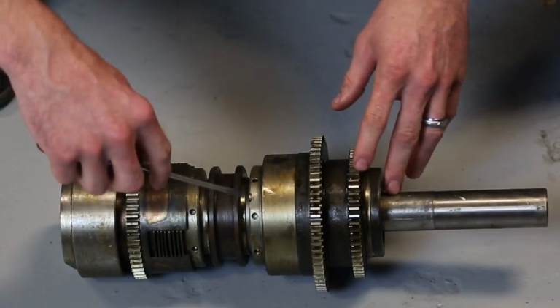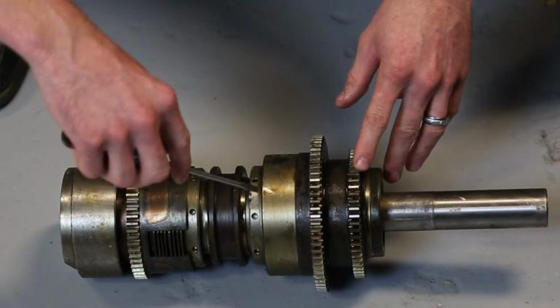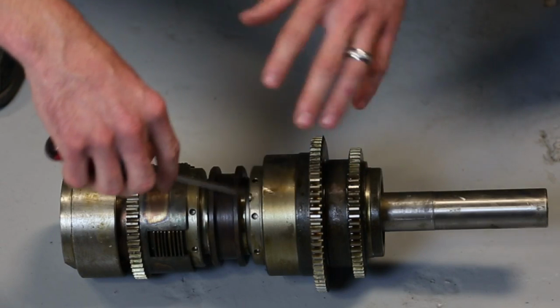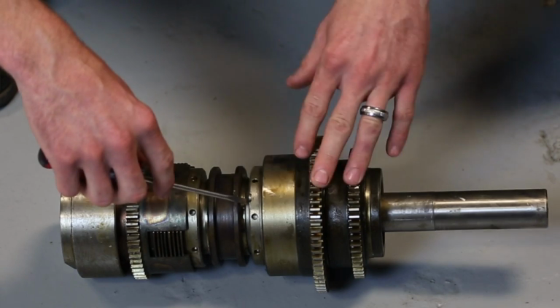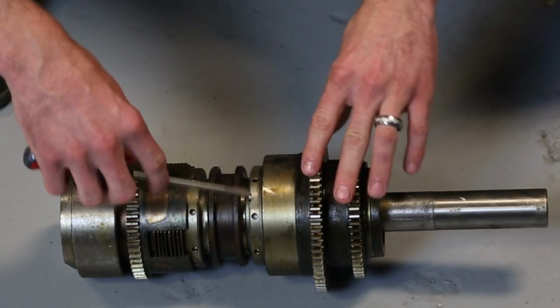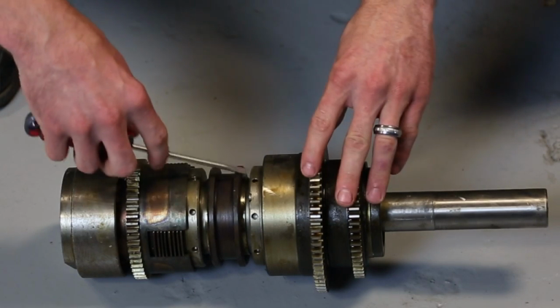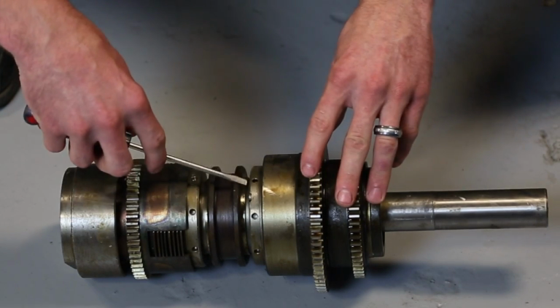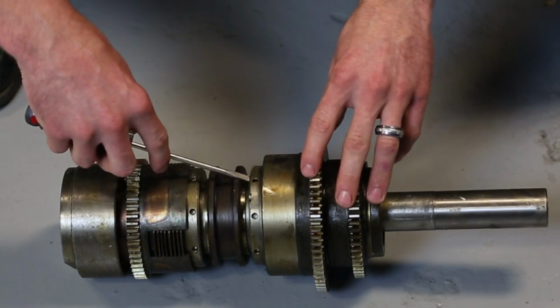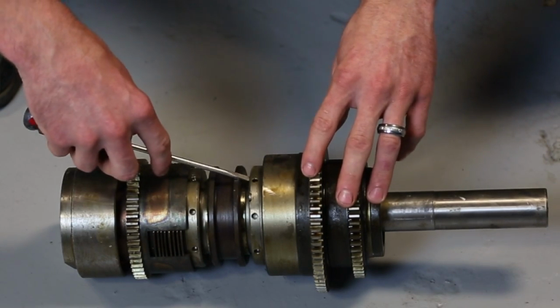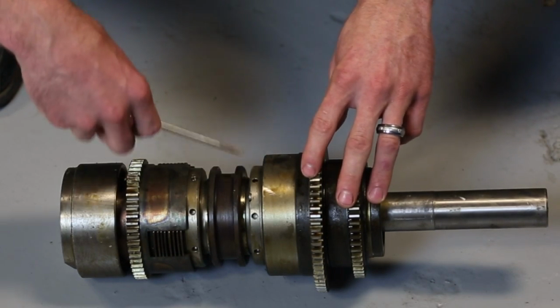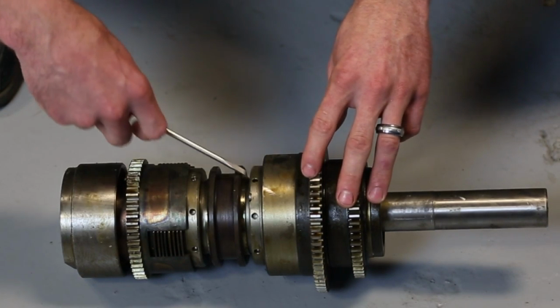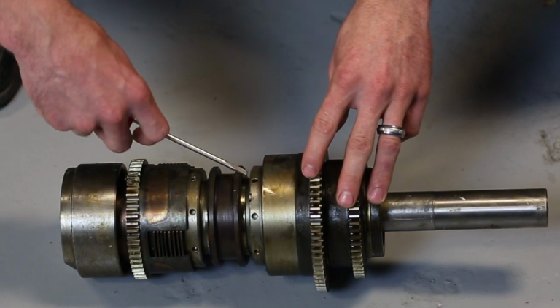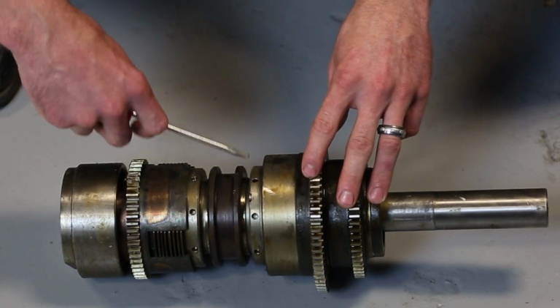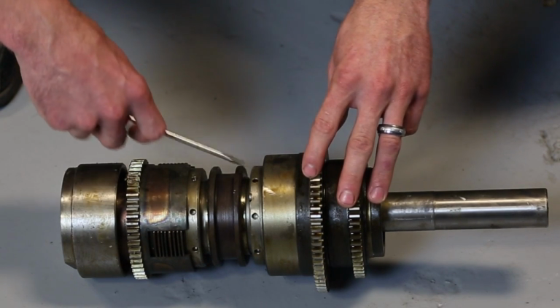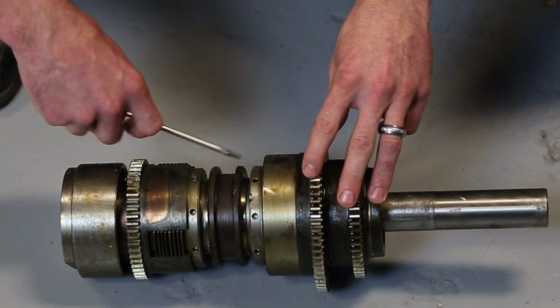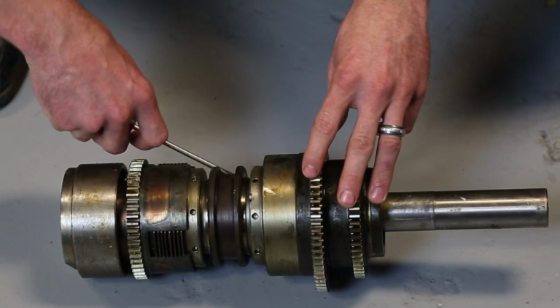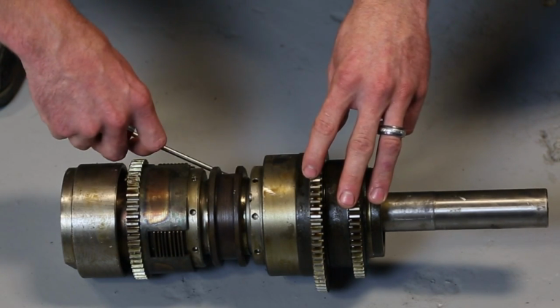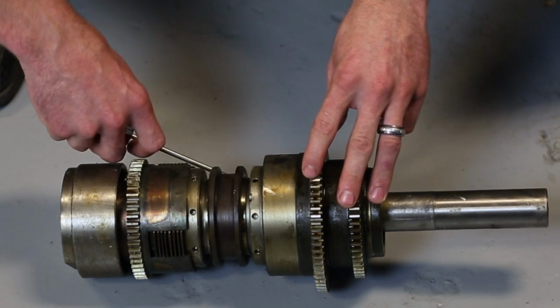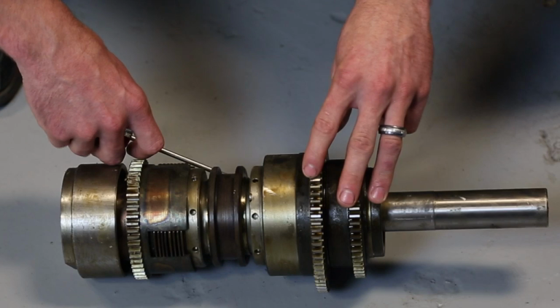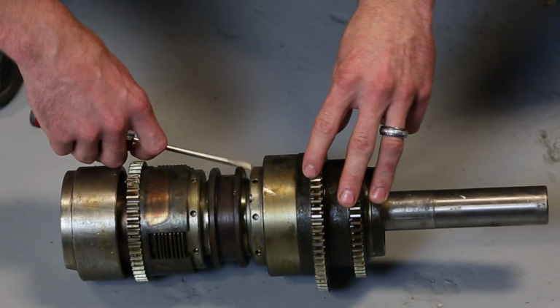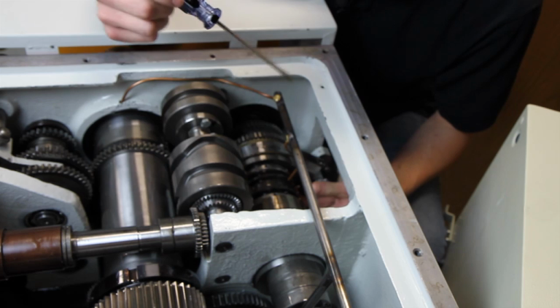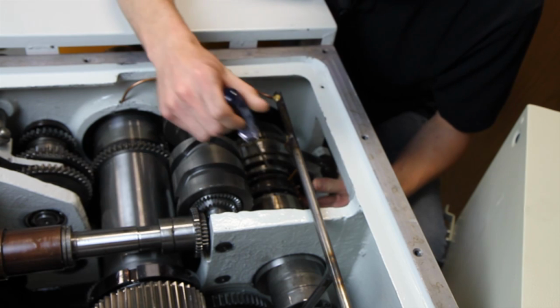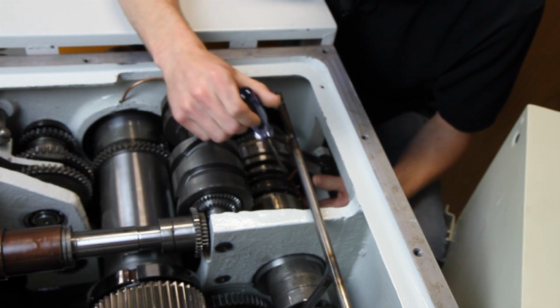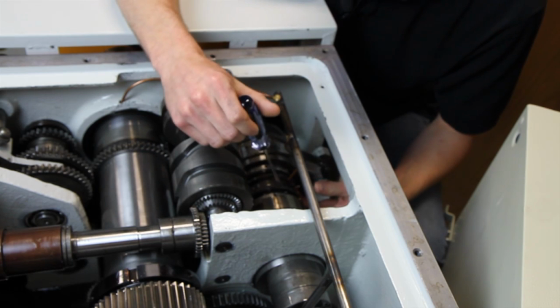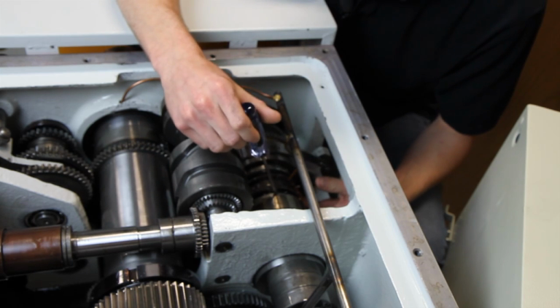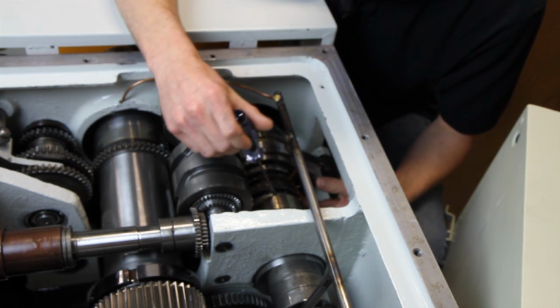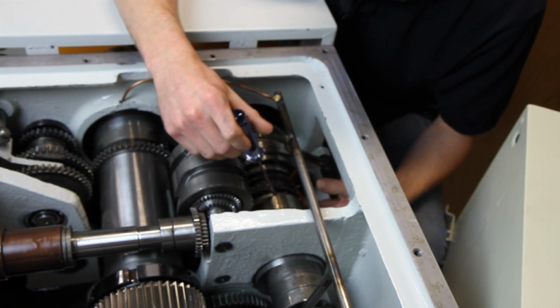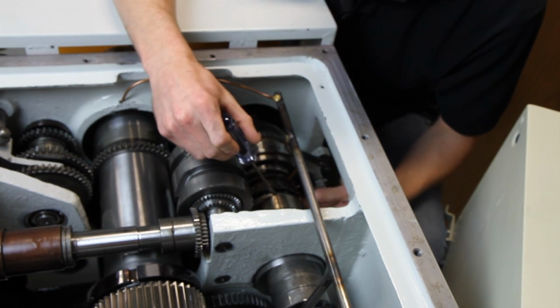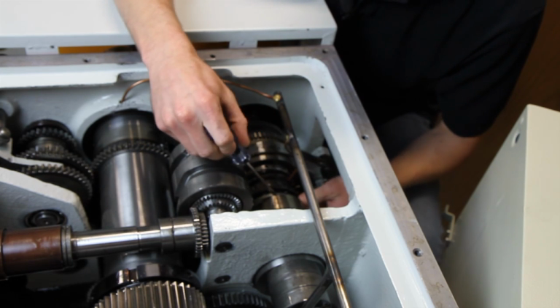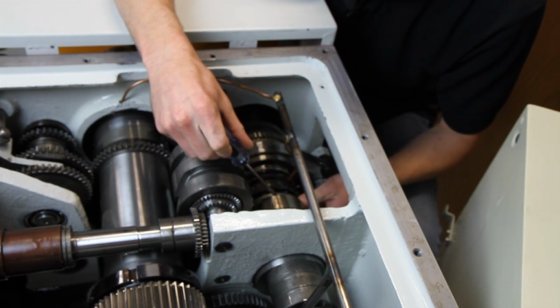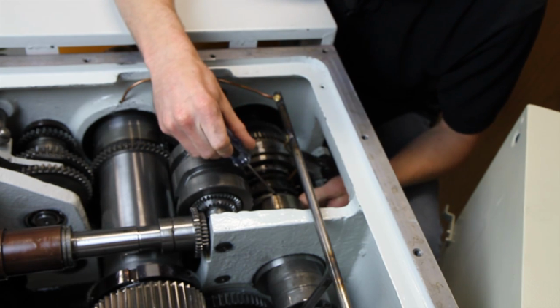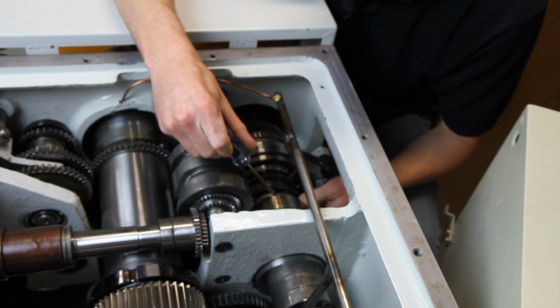I'm going to refer to those later on as notches. So each time you turn it, you want to go one notch at a time. That way you keep track of how far you've adjusted your clutch. Today I'm going to adjust the reverse clutch on this machine because it's a little bit loose.